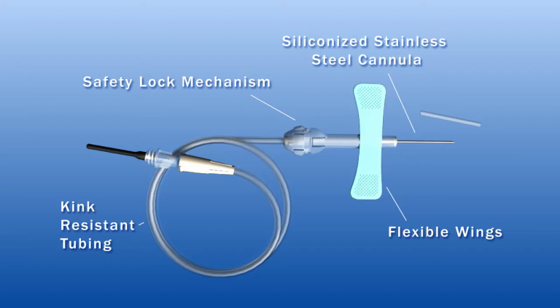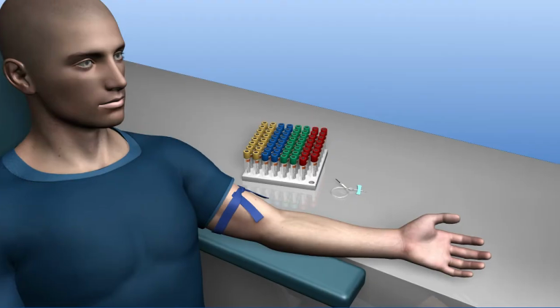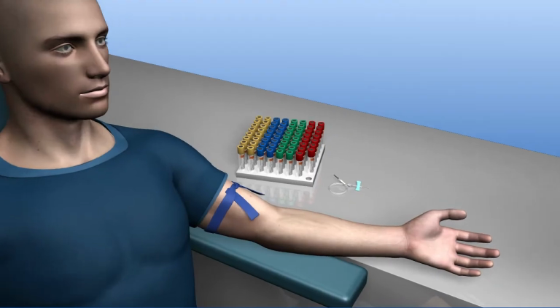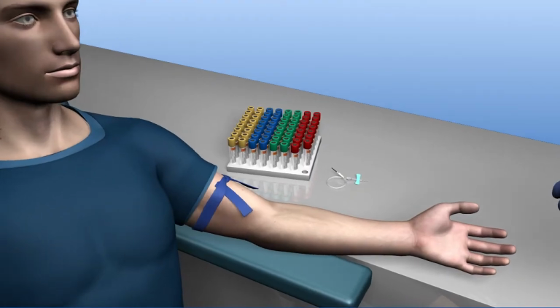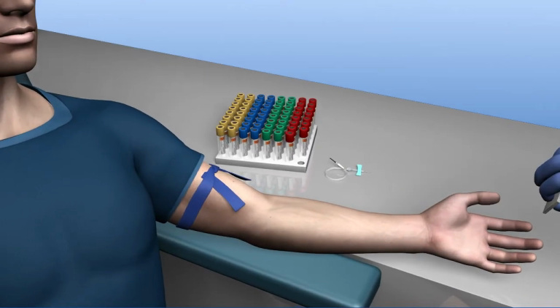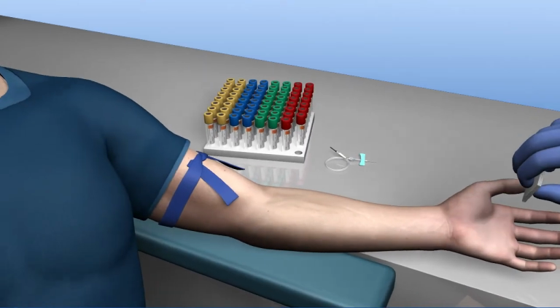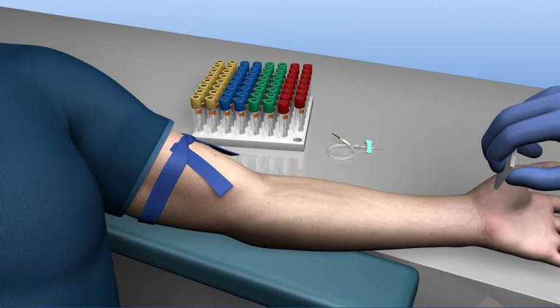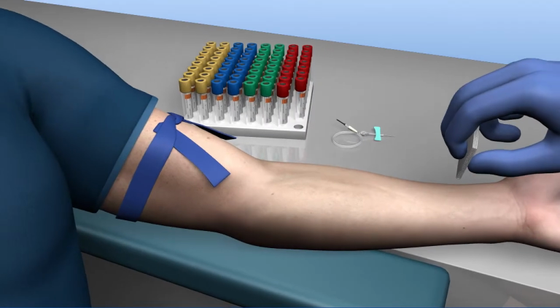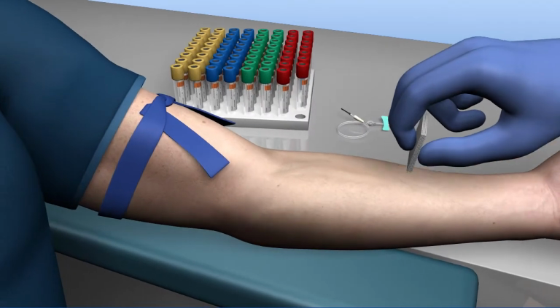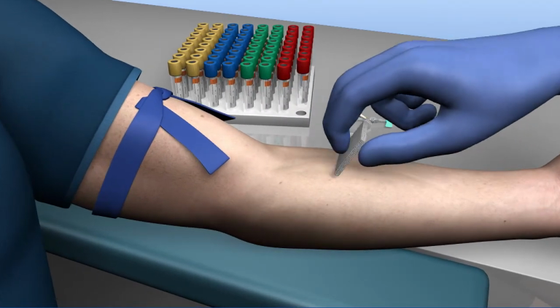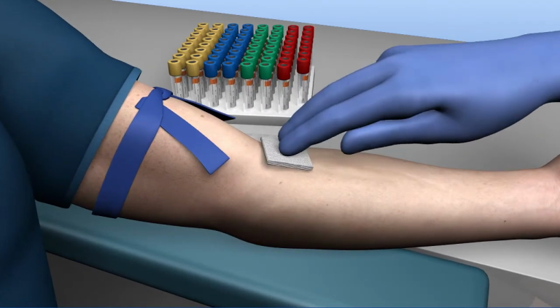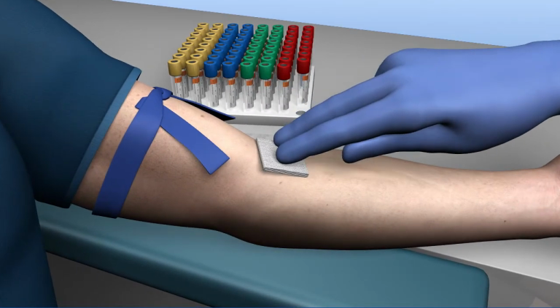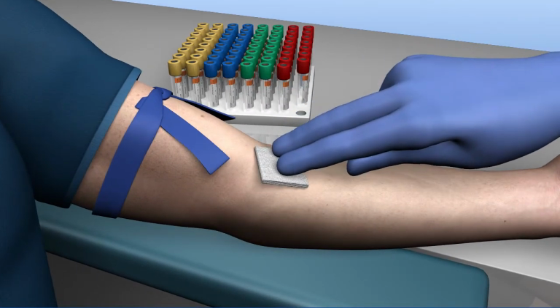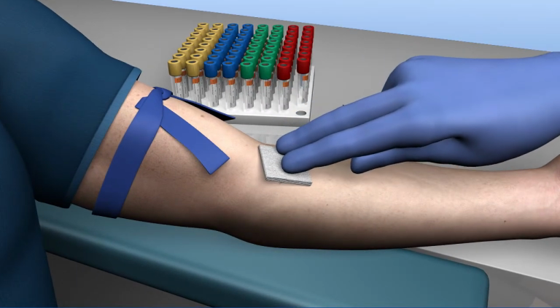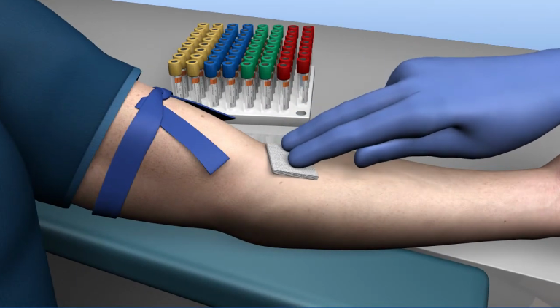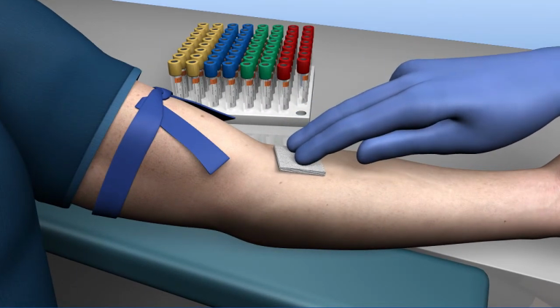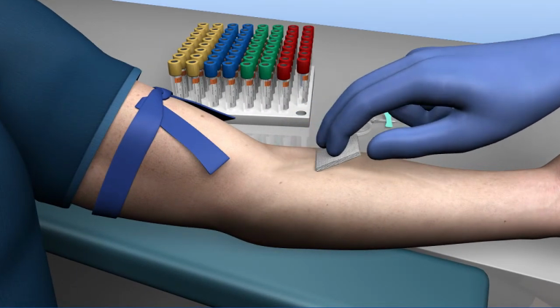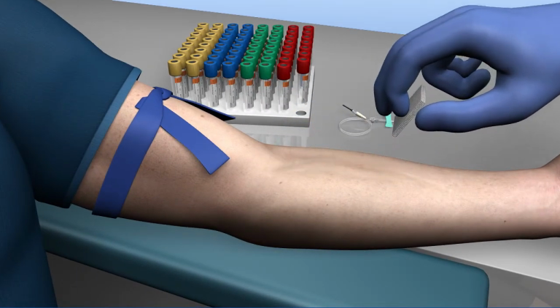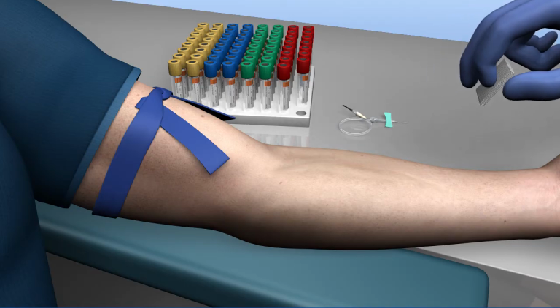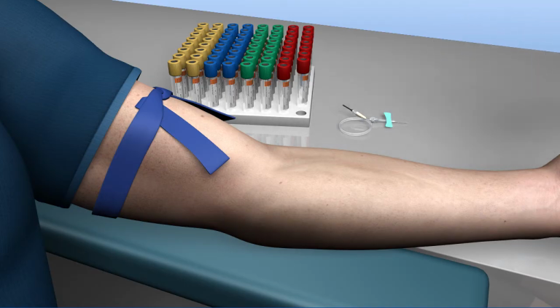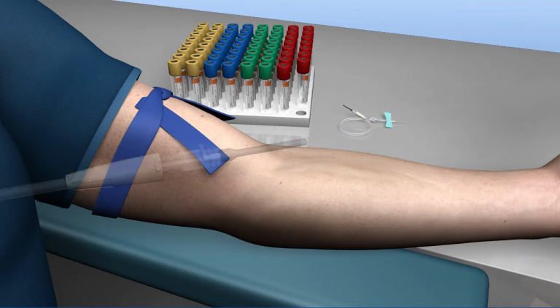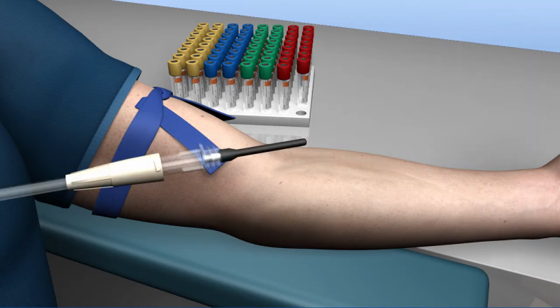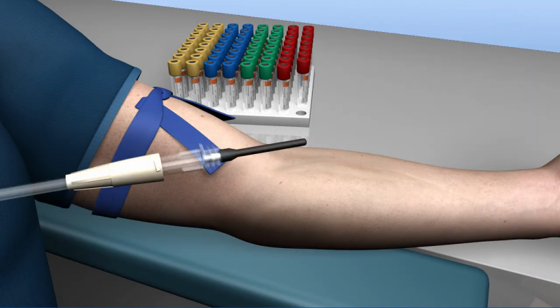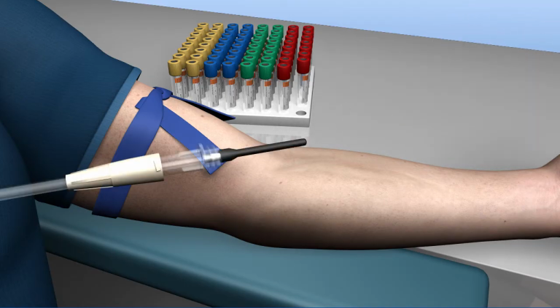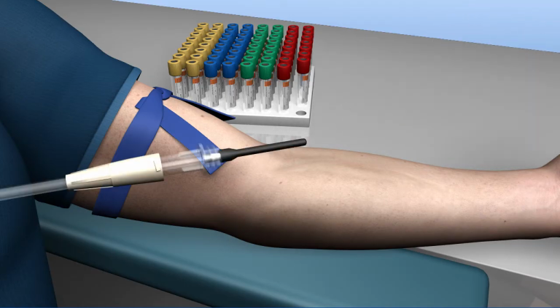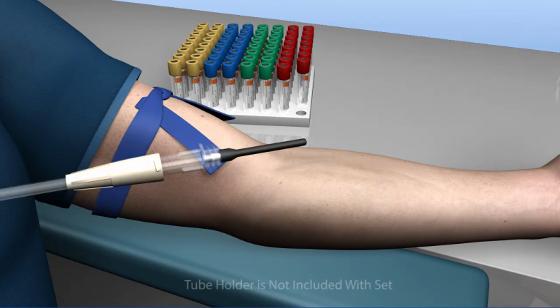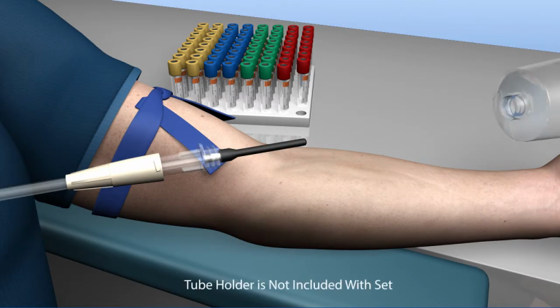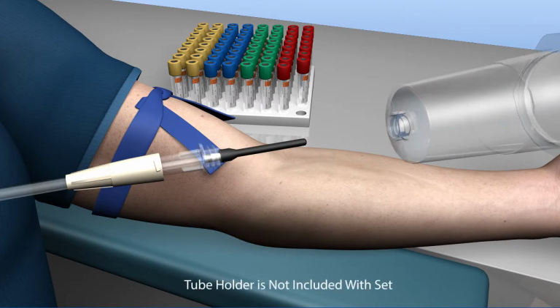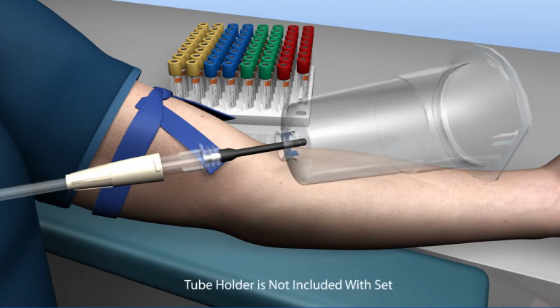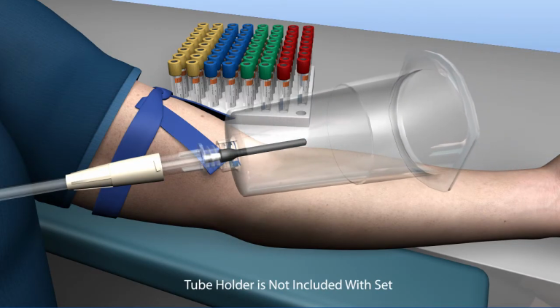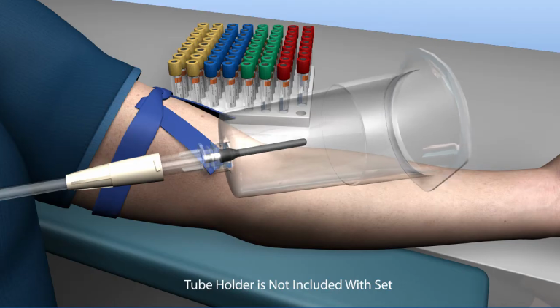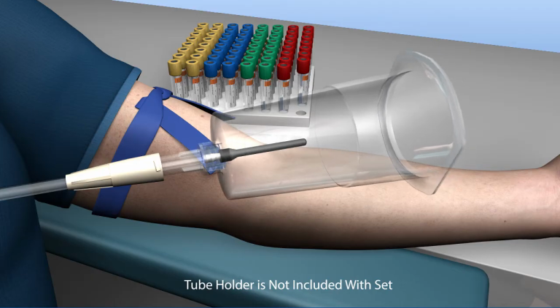Apply the tourniquet with the patient's arm in a downward position and cleanse the injection site with the appropriate antiseptic. Attach the adapter by threading it securely onto the Accel tube holder.